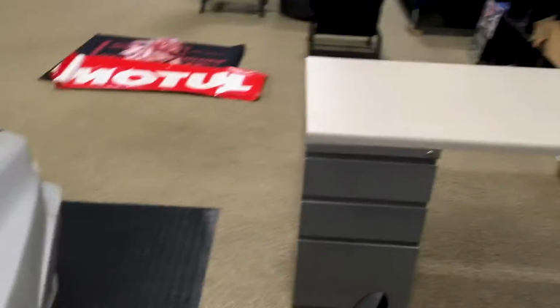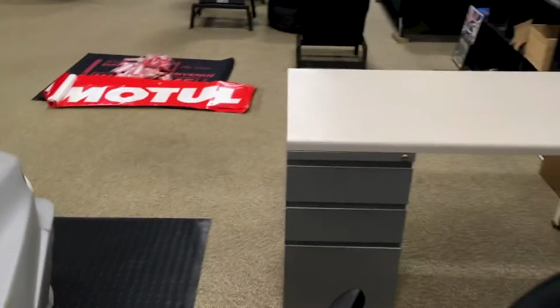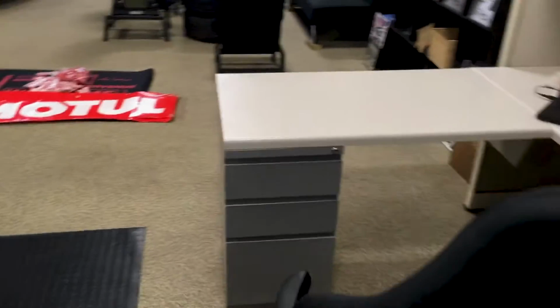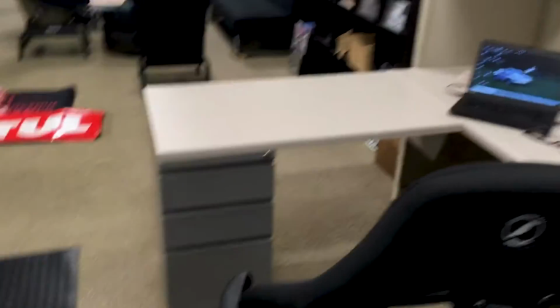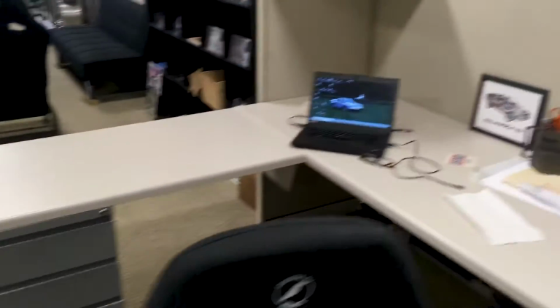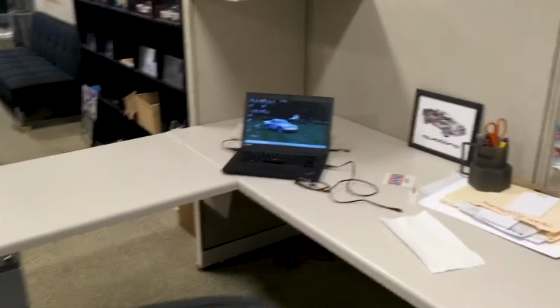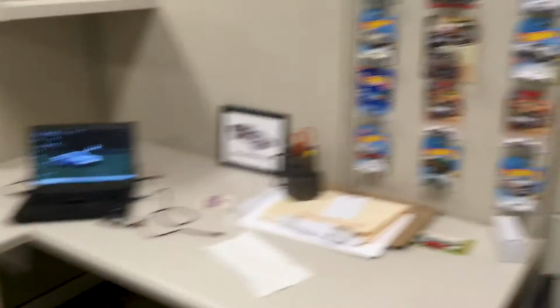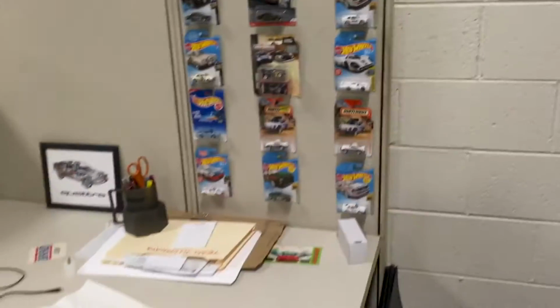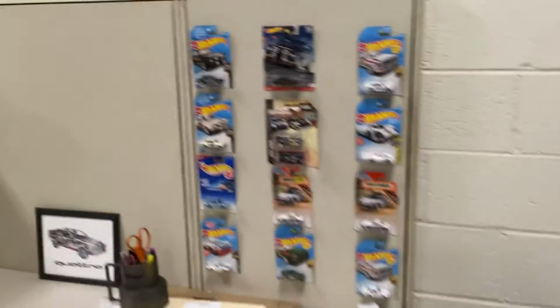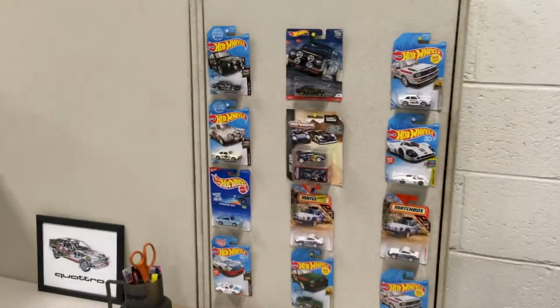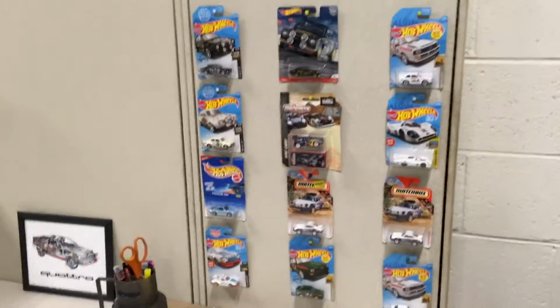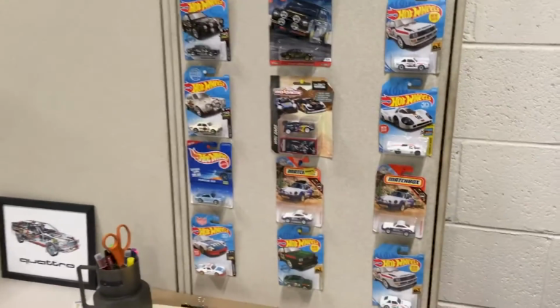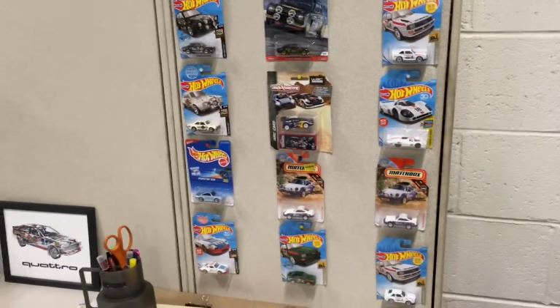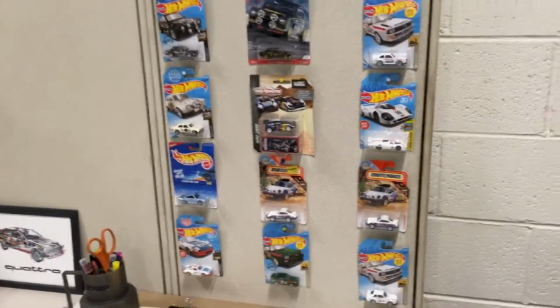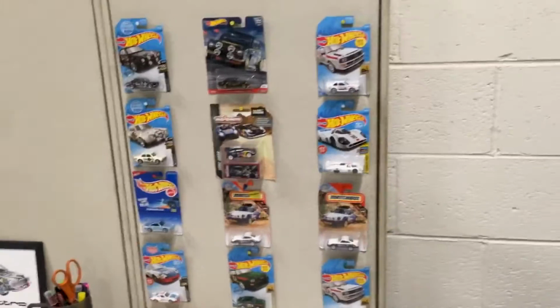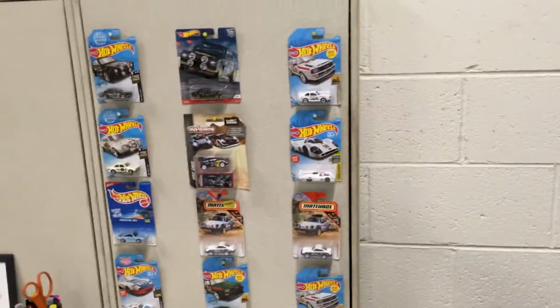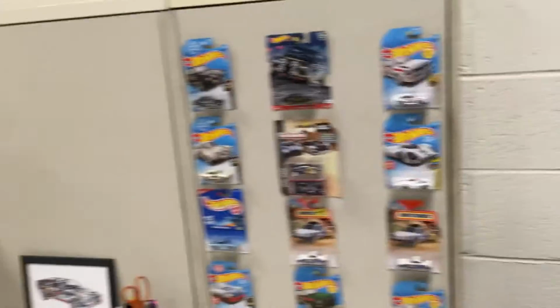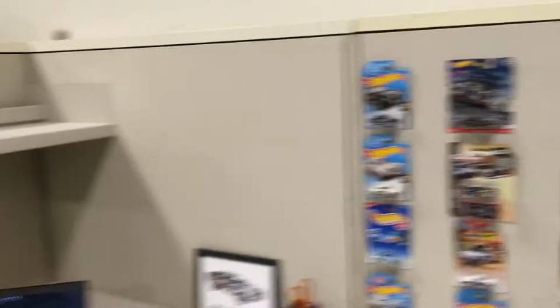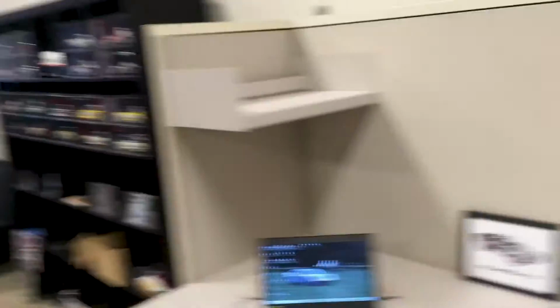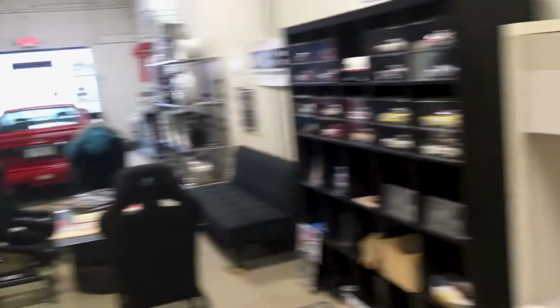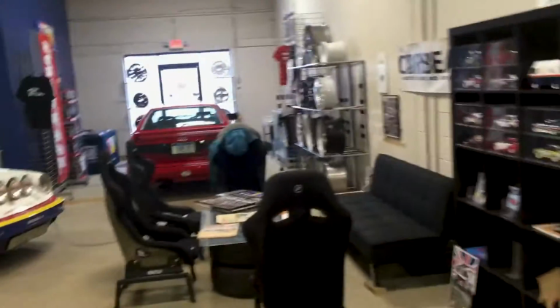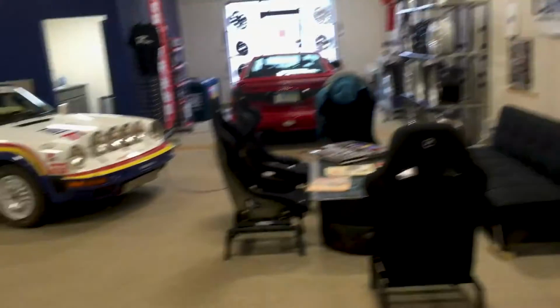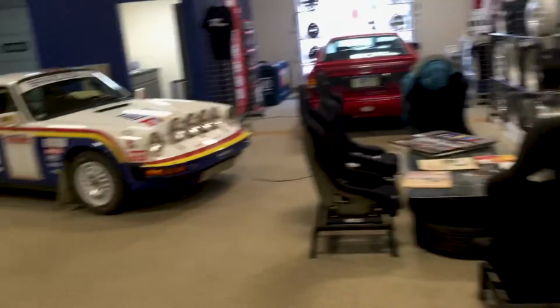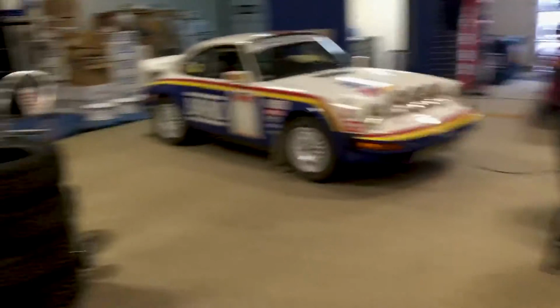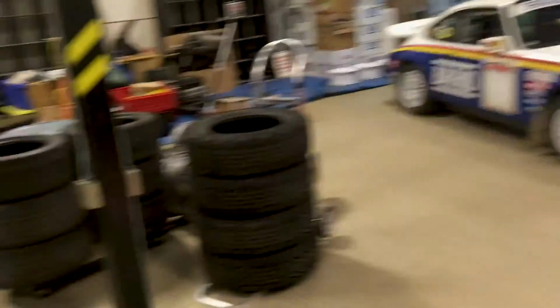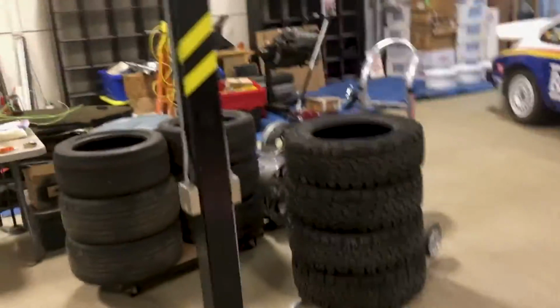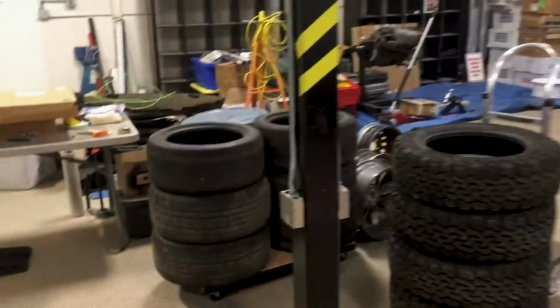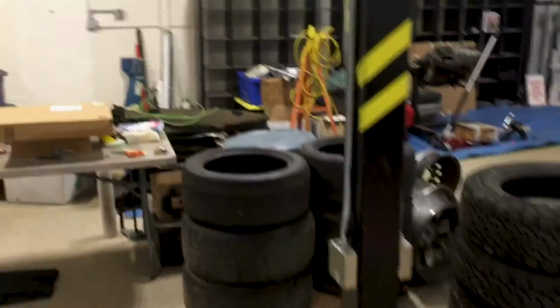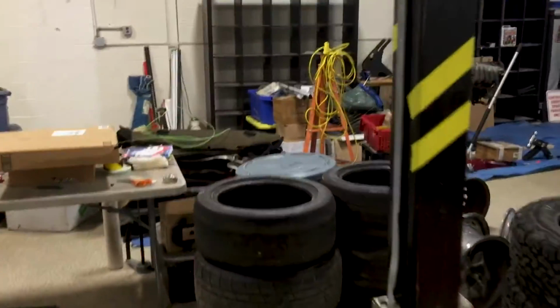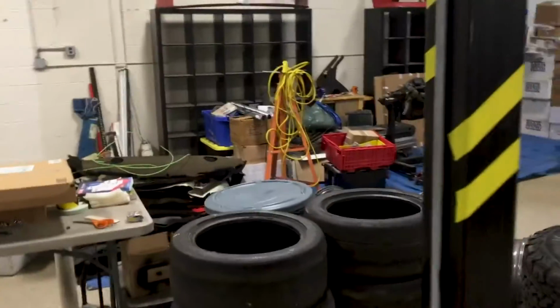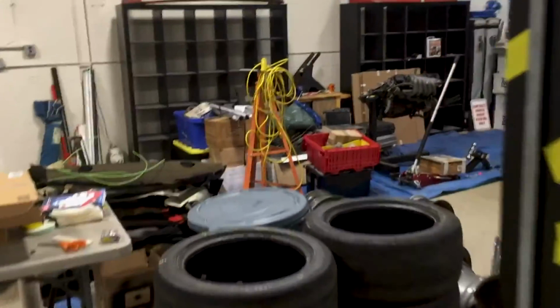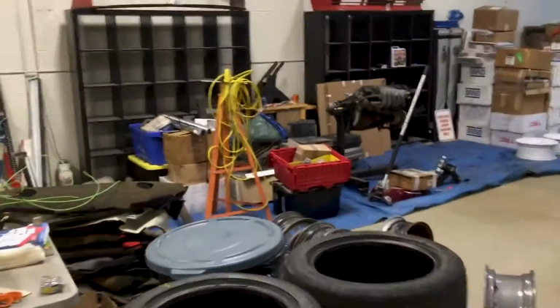And the Hot Wheels — I think that's pretty much all of them, although there might be a couple more somewhere. Let's see what else we've got.